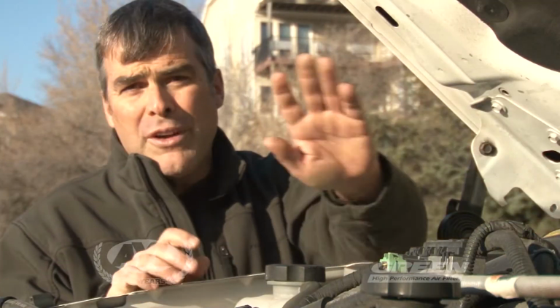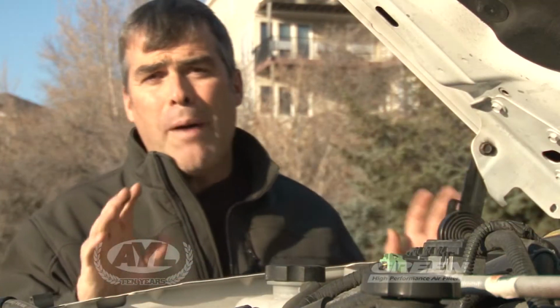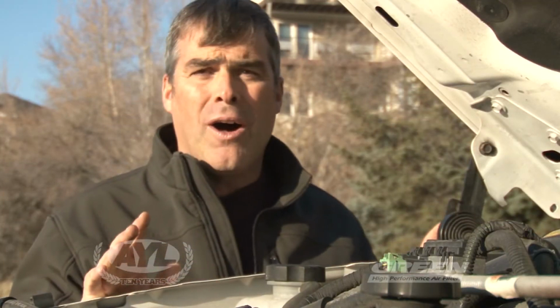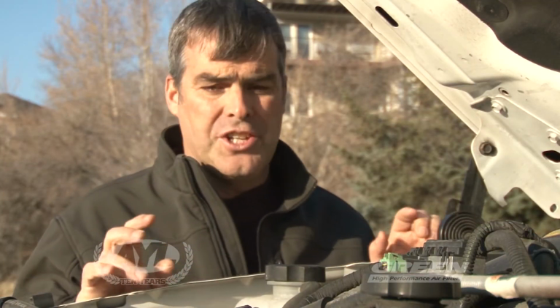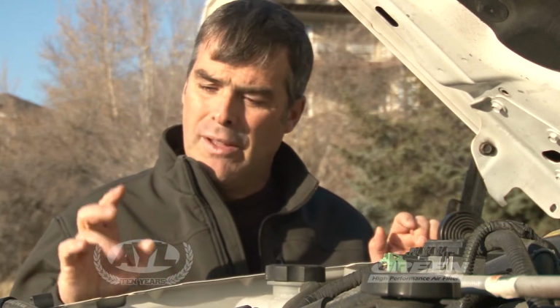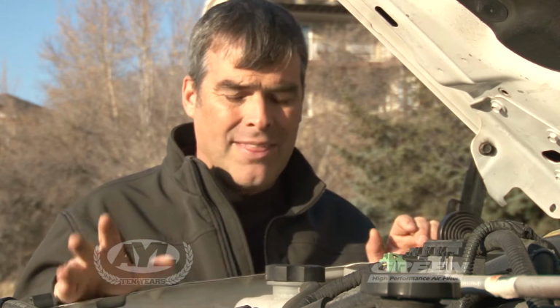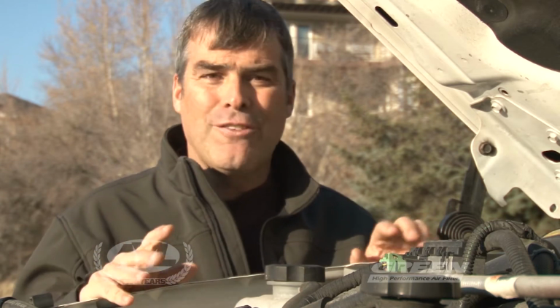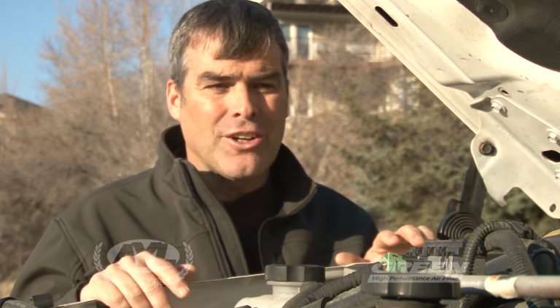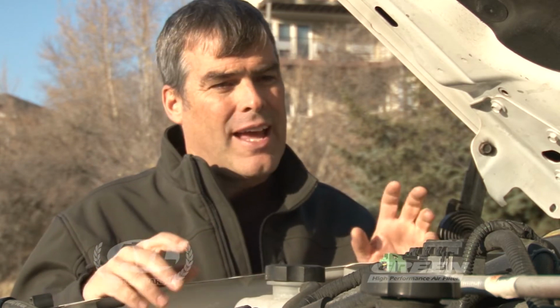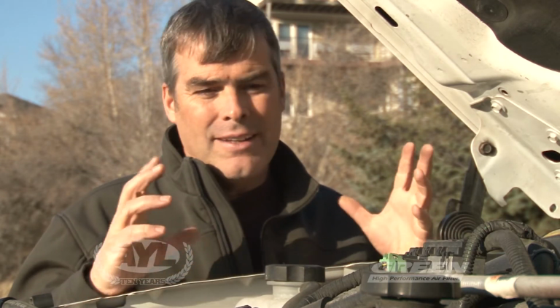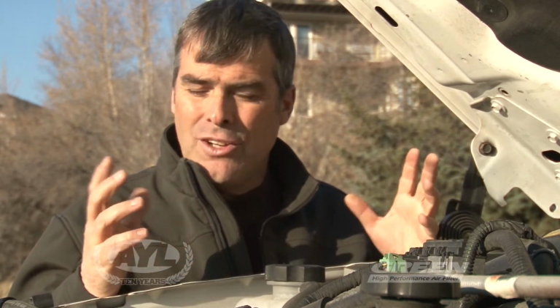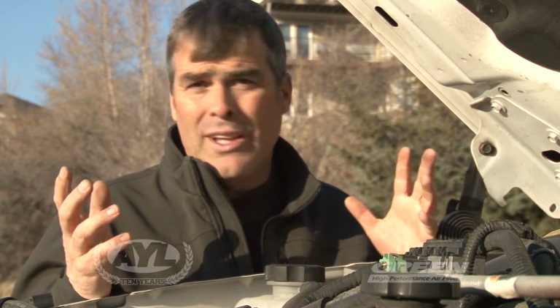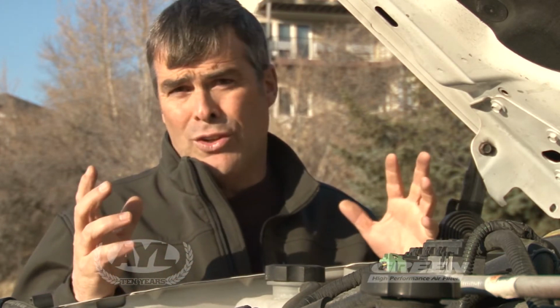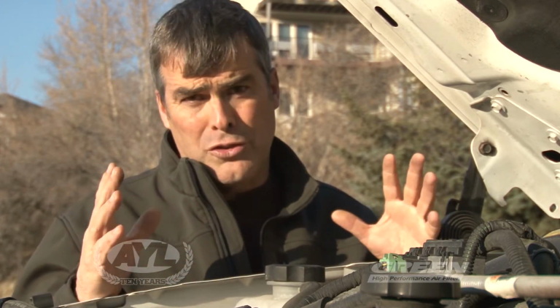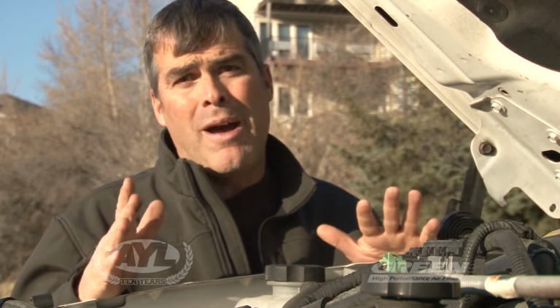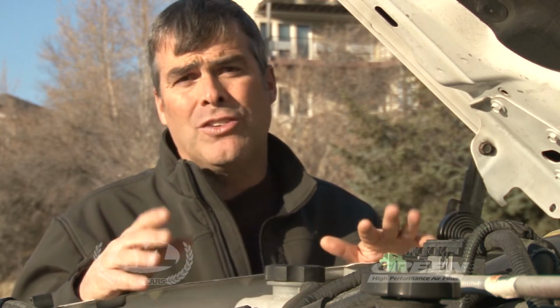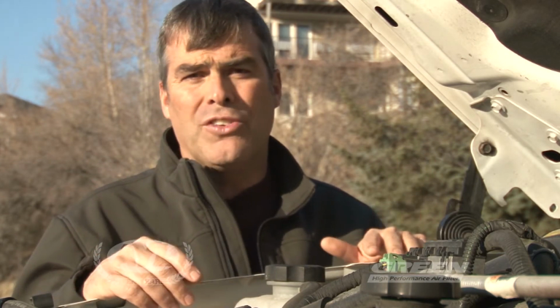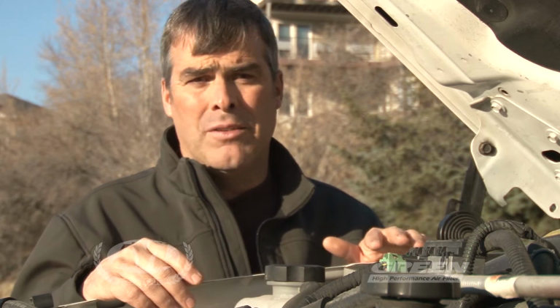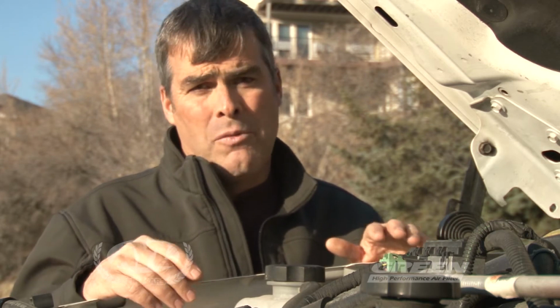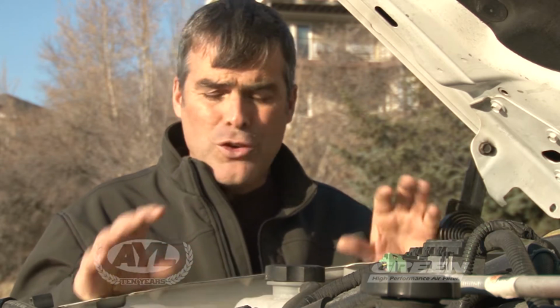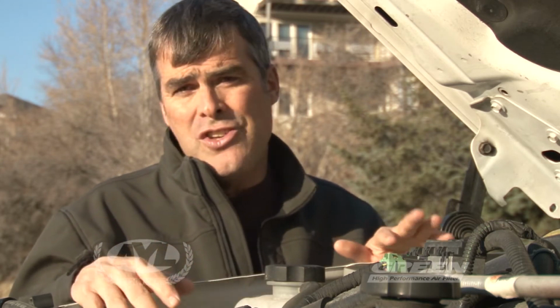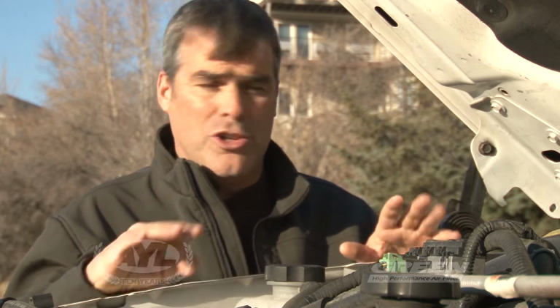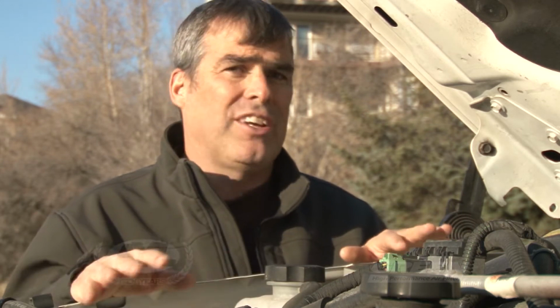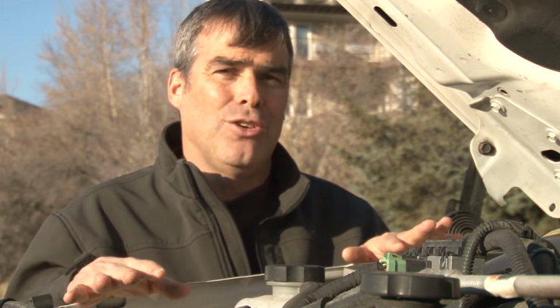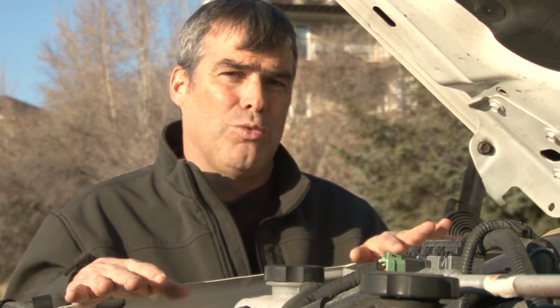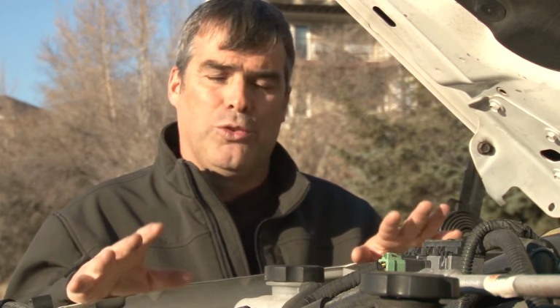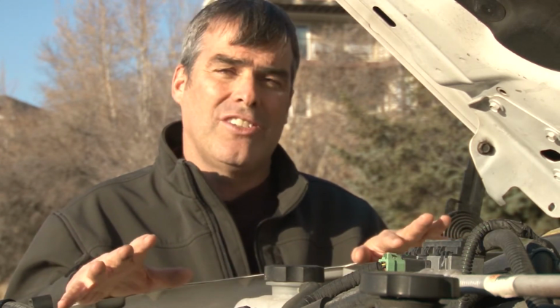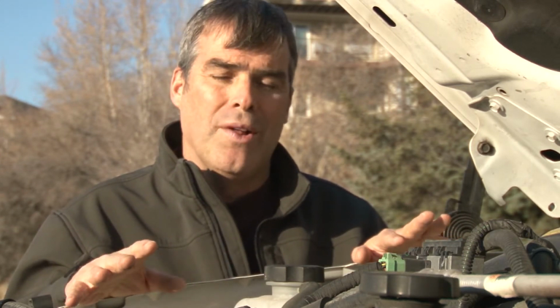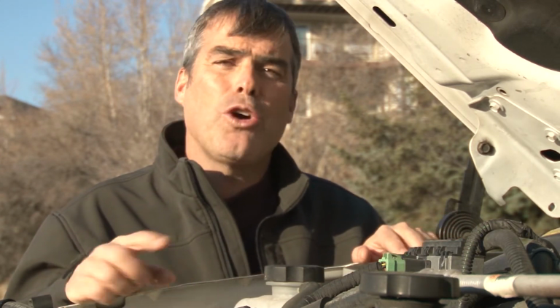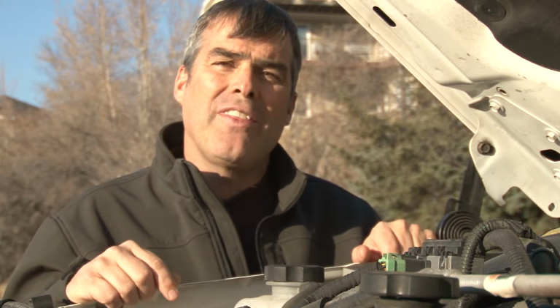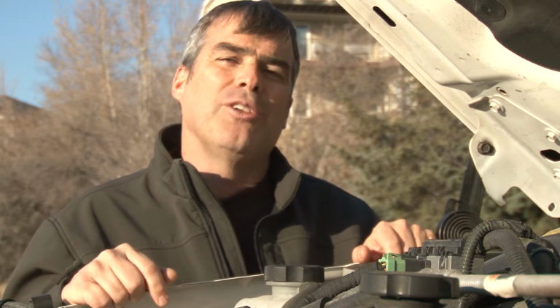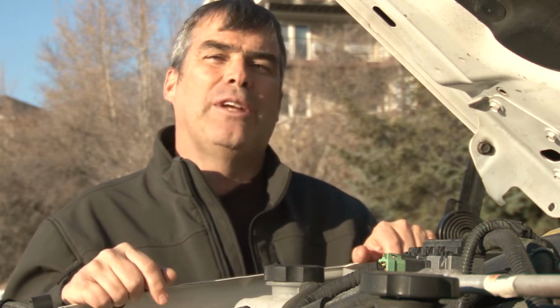Well, we've got the pipe on, the chip, and the air filter, and it really only took a small amount of hand tools. If you can change your own oil, you basically could do this as well — it was very simple. Let's go put it on the dyno and see how we did.